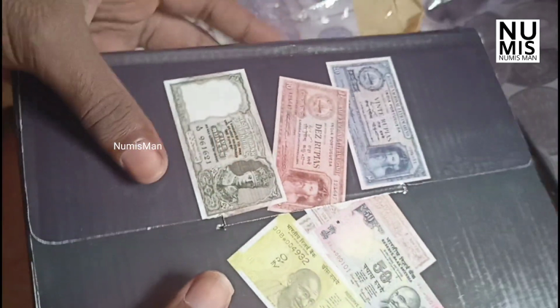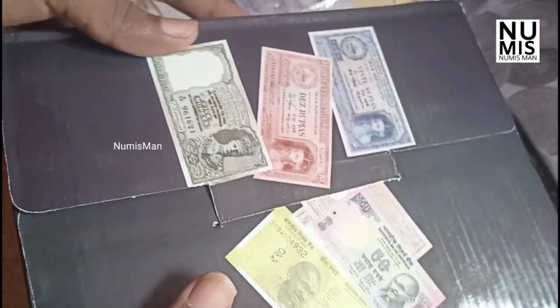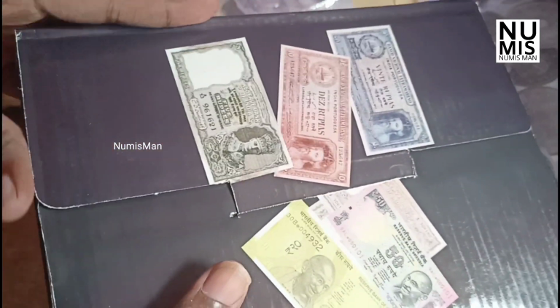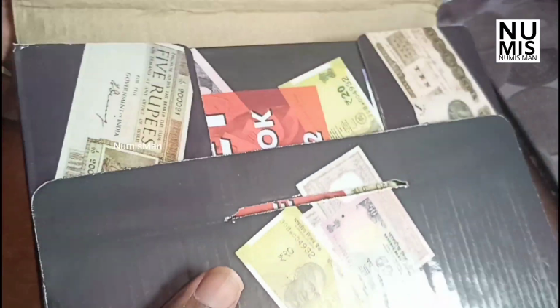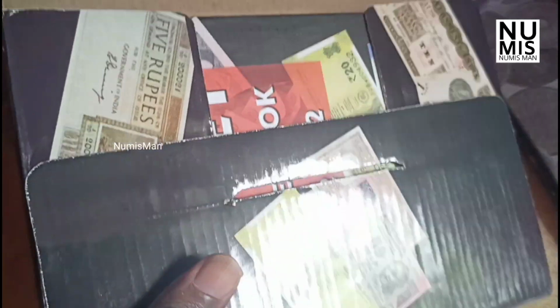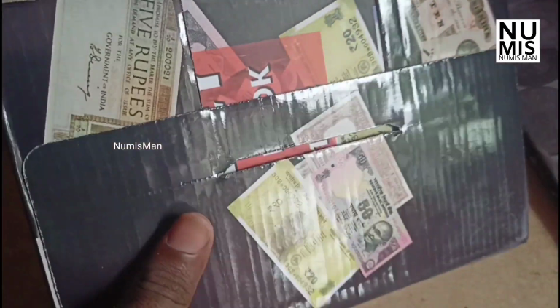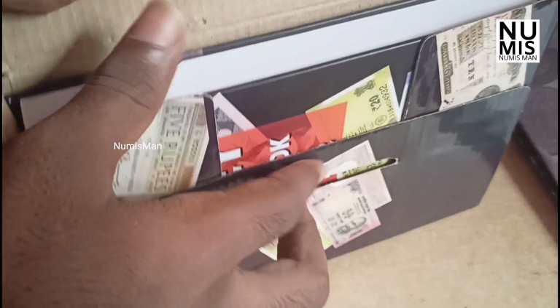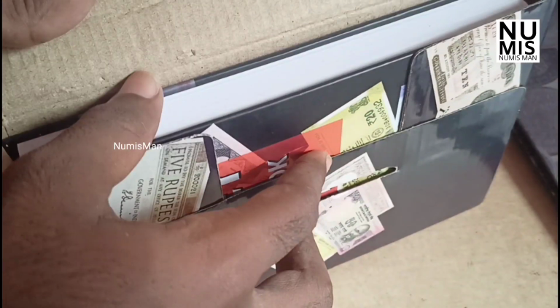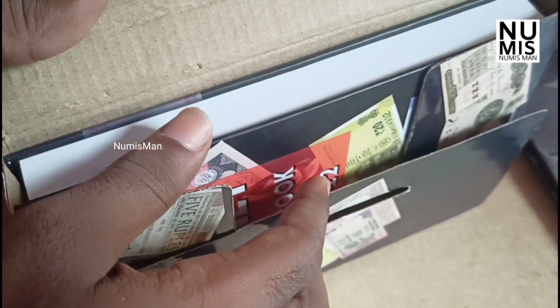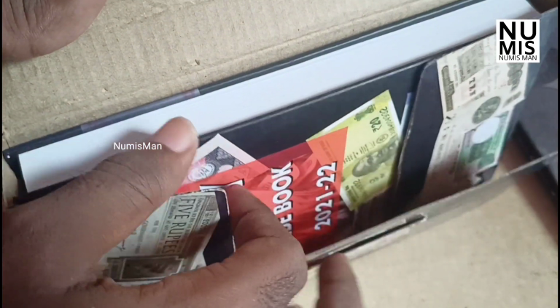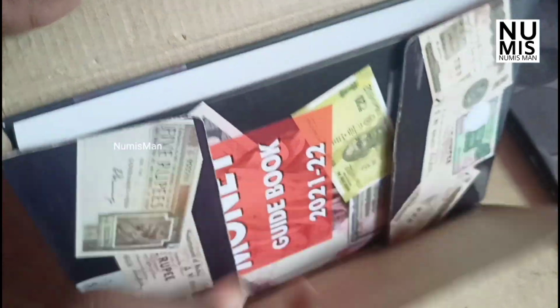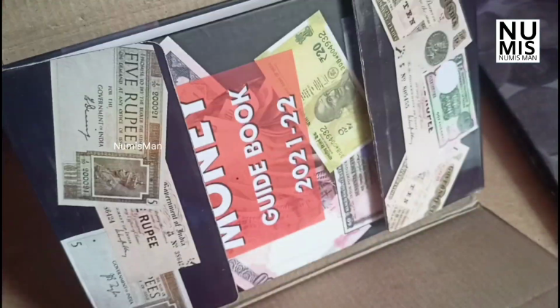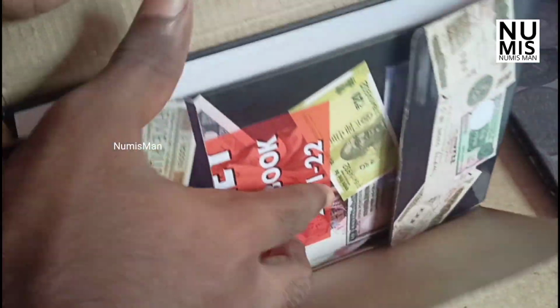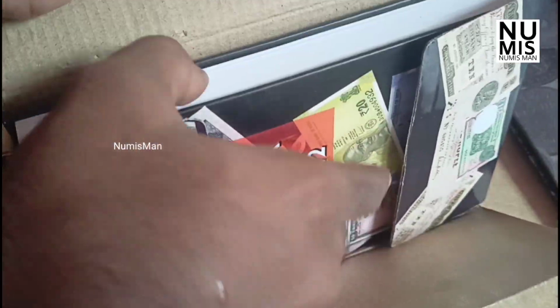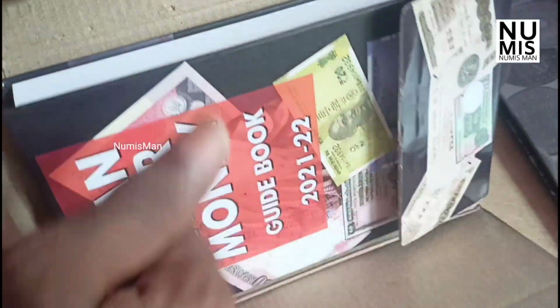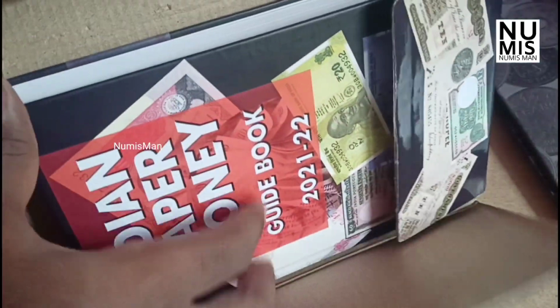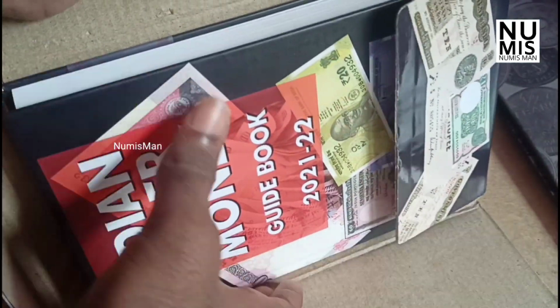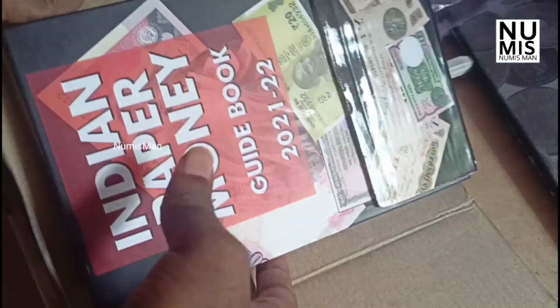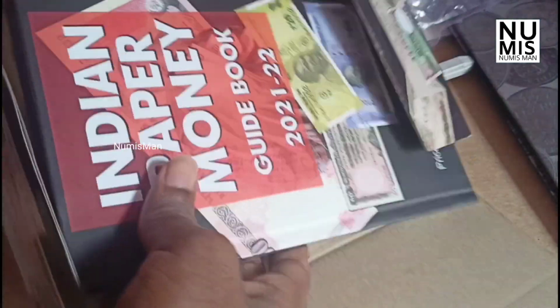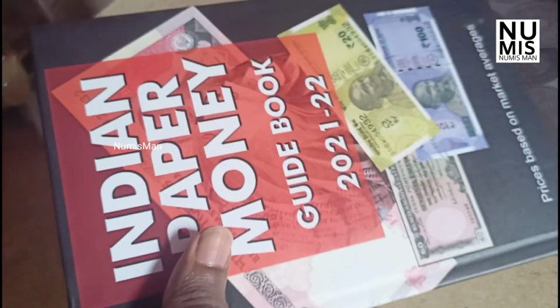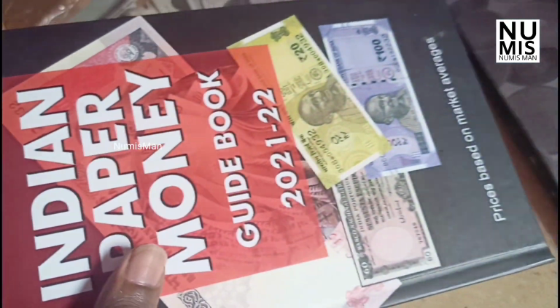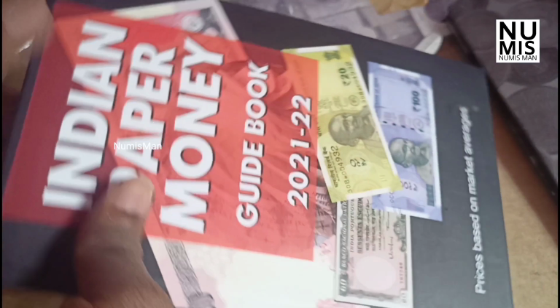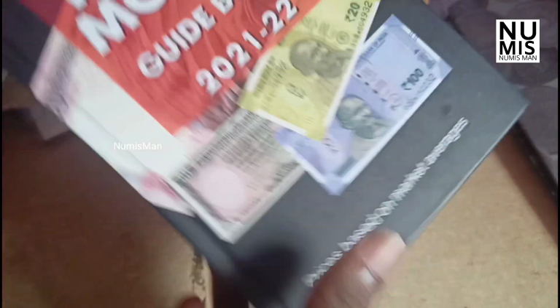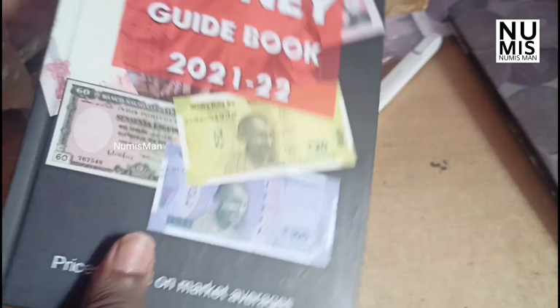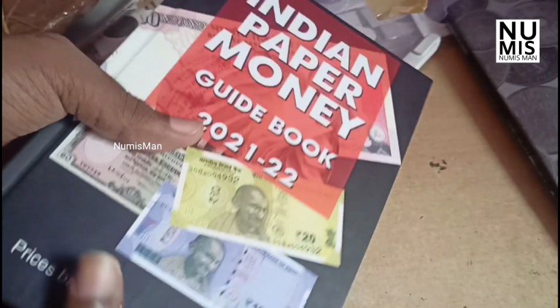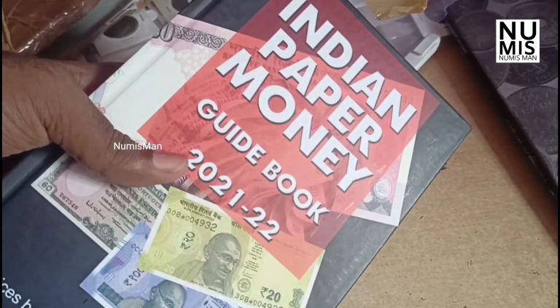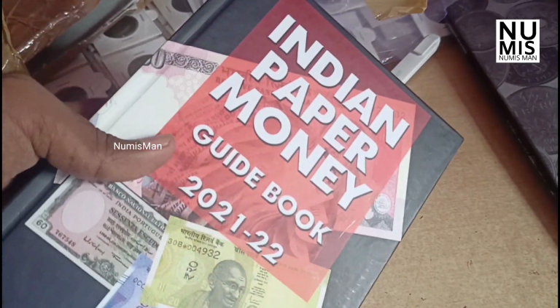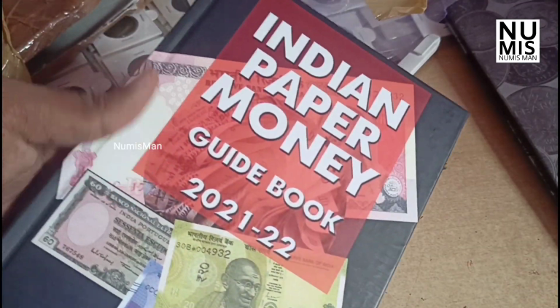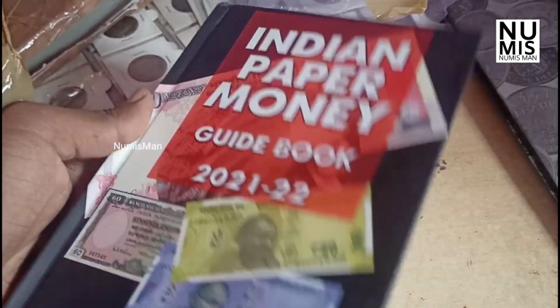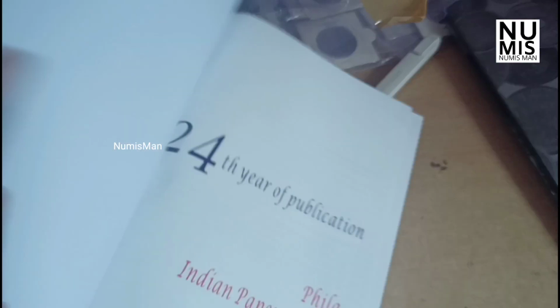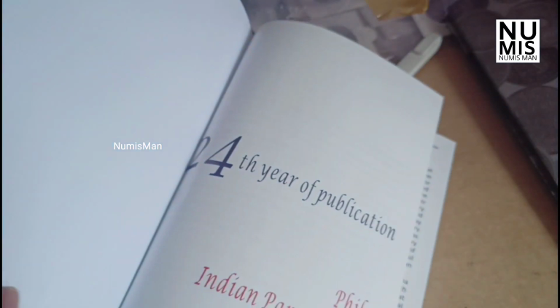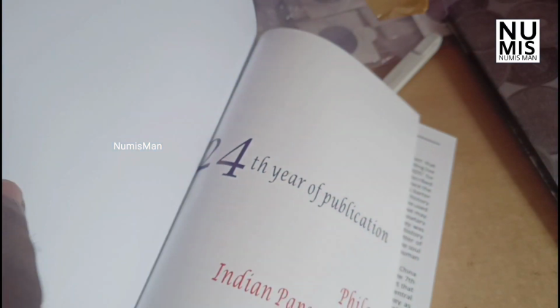We are going to look at the catalogs and update them. There is a lot of market value in the market. I will see you in another year if you have any questions.